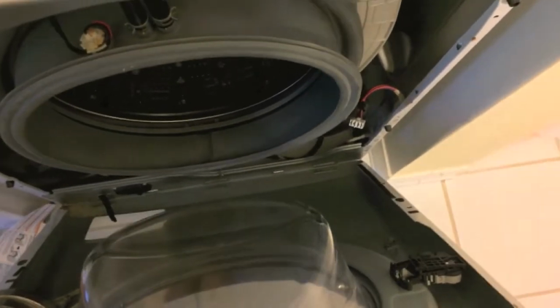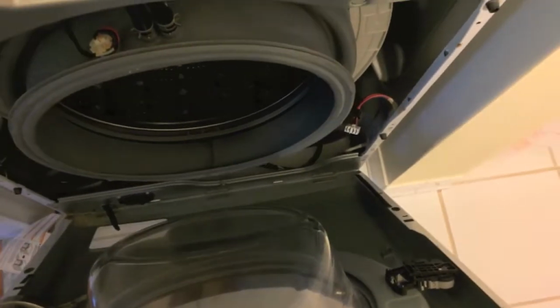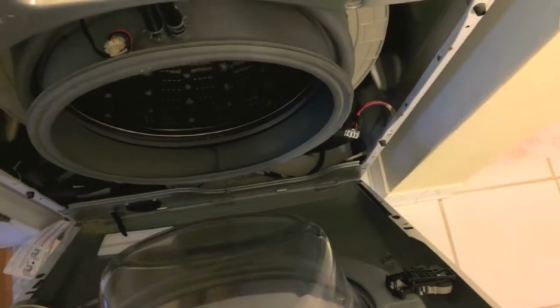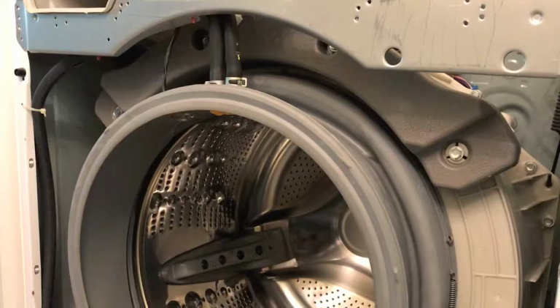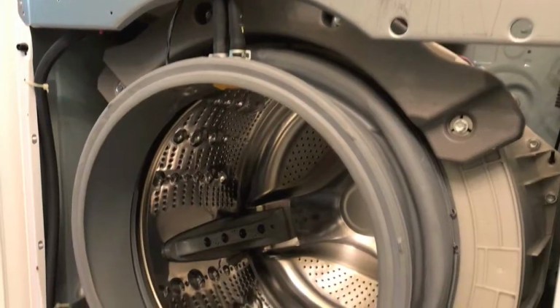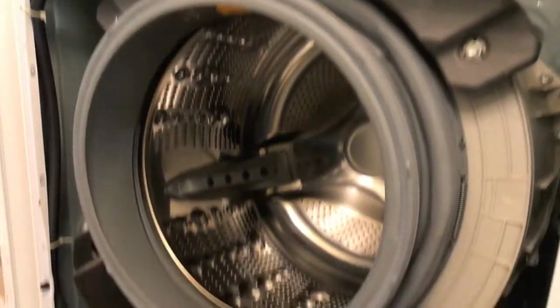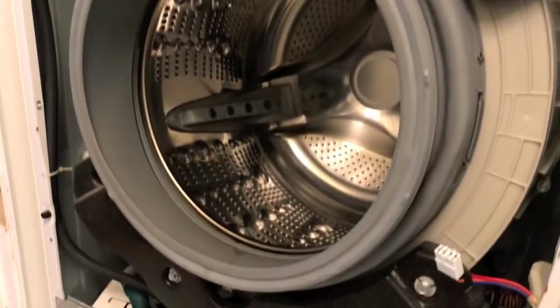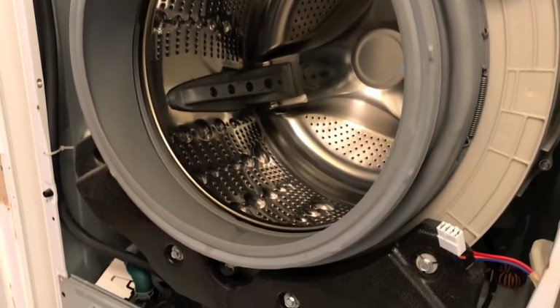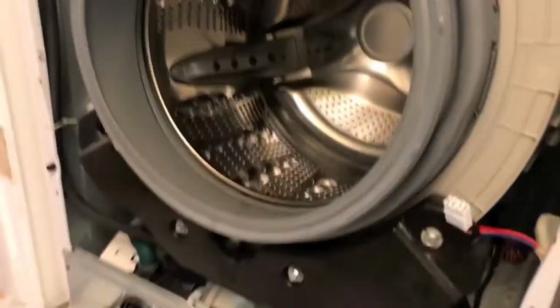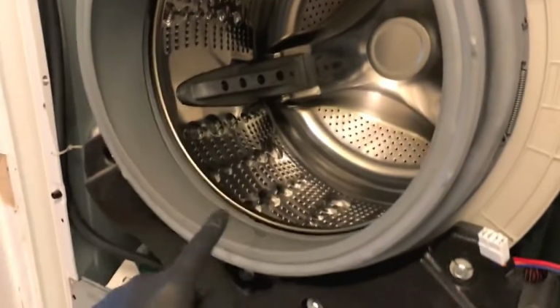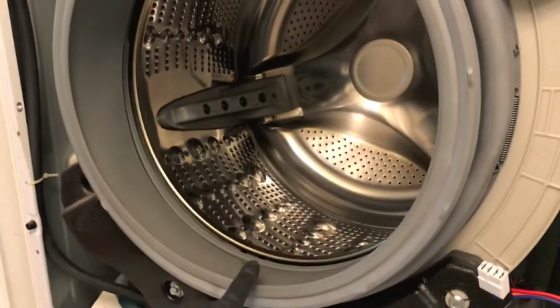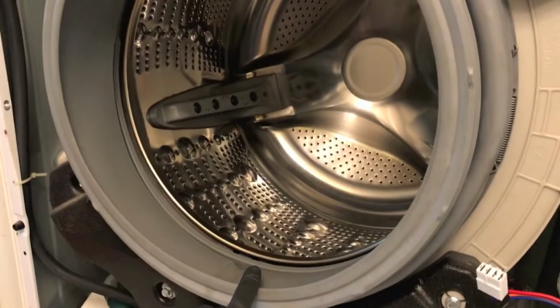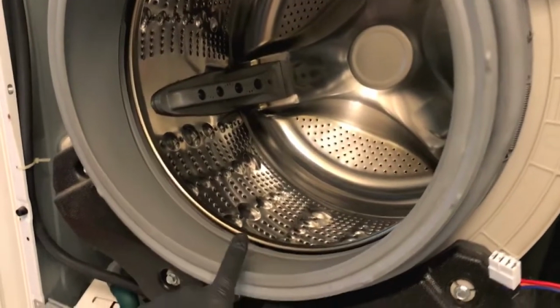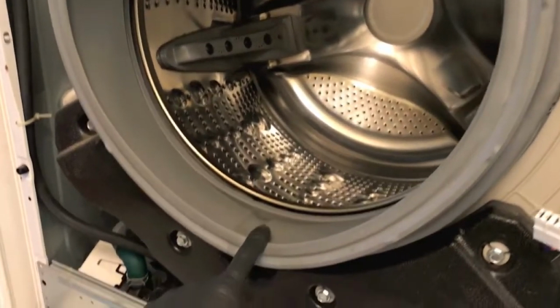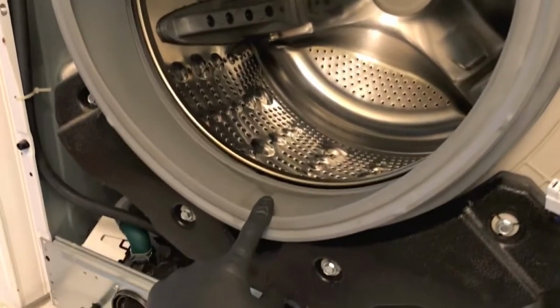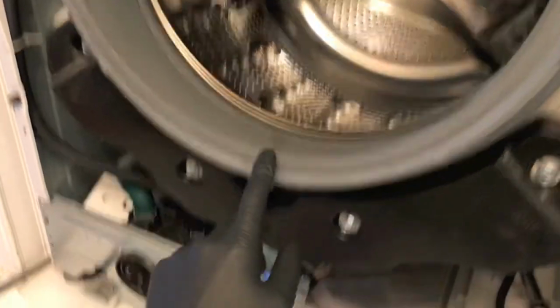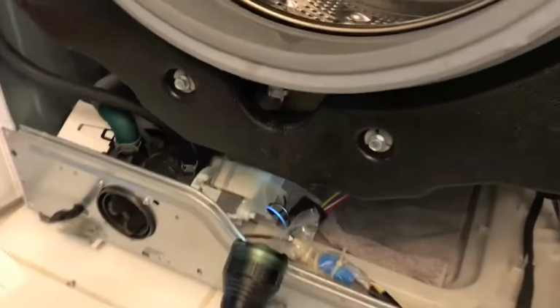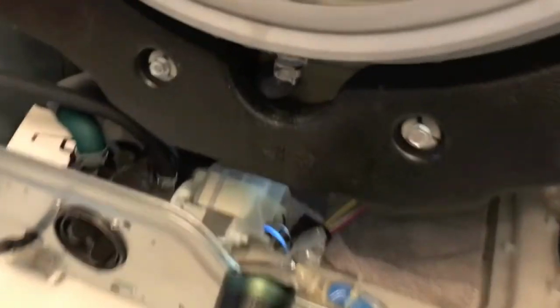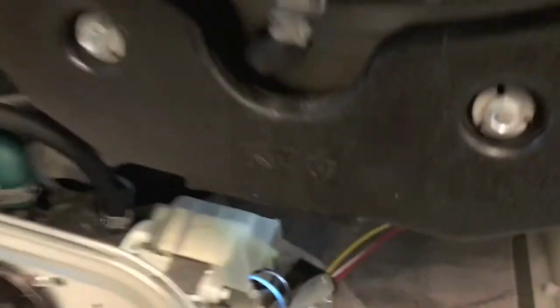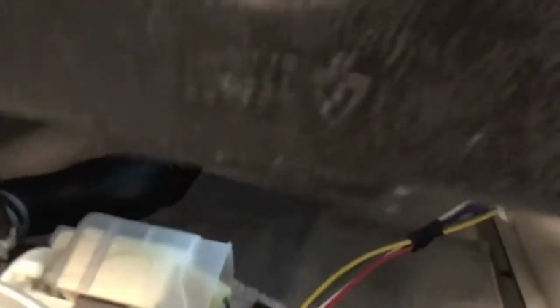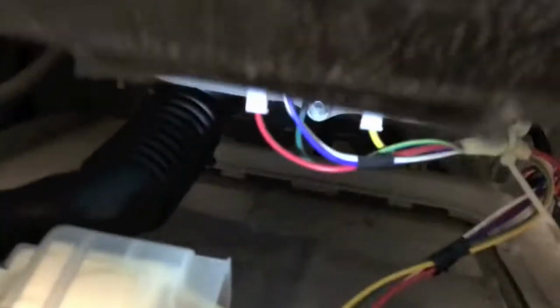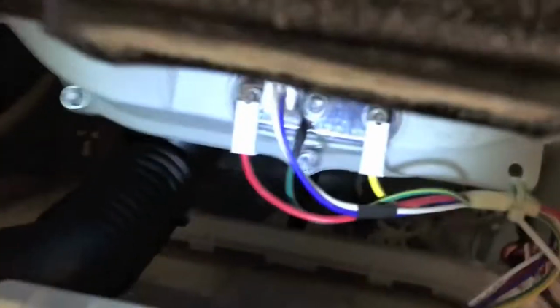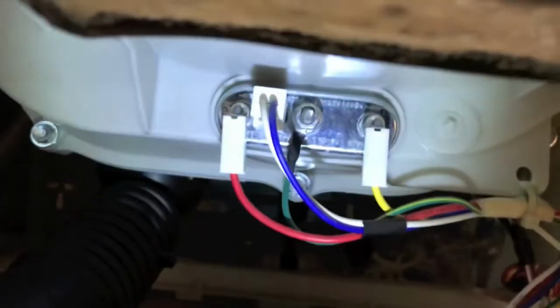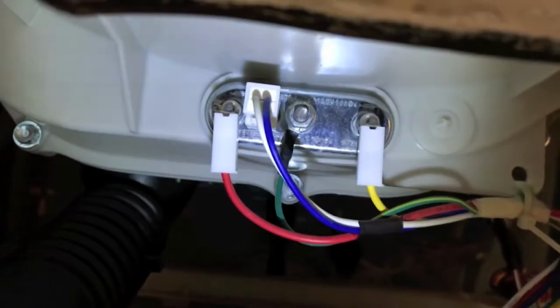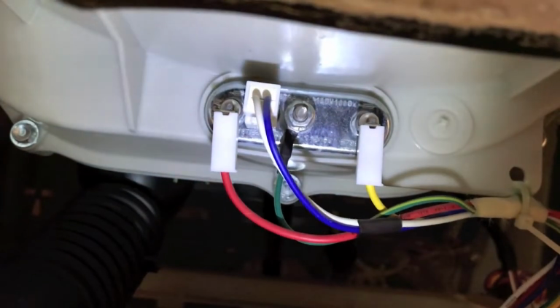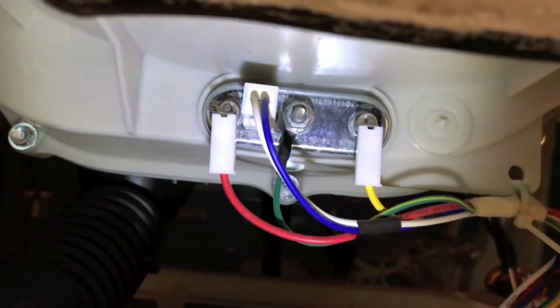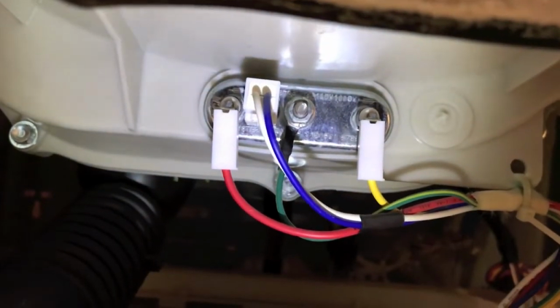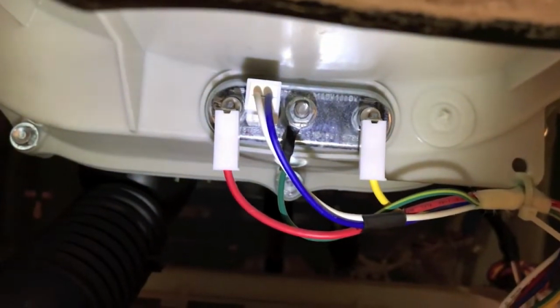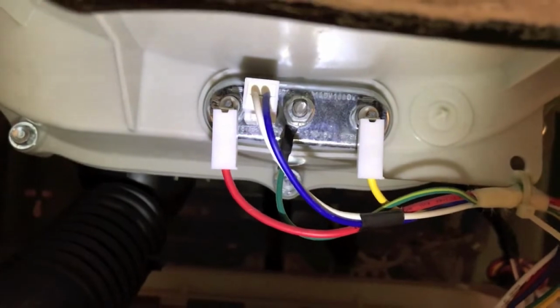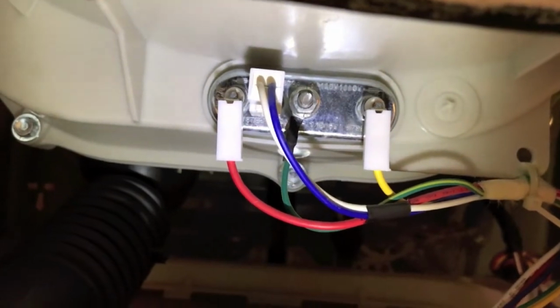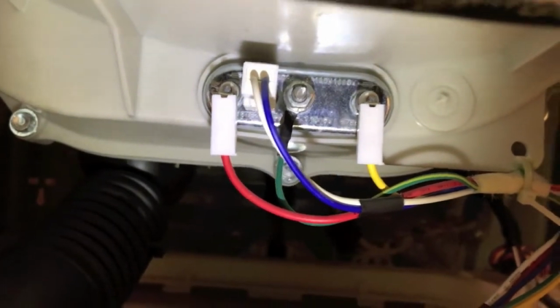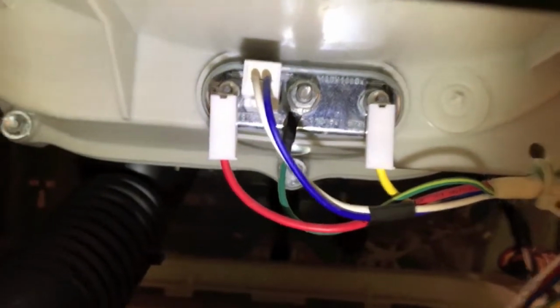You can now slowly rotate the front panel on its lower hinges and pull the whole front face off. With the front face panel completely removed, in reference to the washing machine bowl, on the bottom side up under the washing machine bowl, there is our heating element.